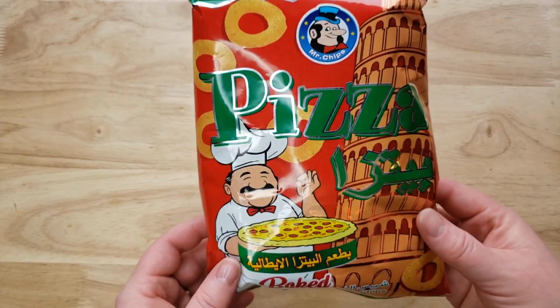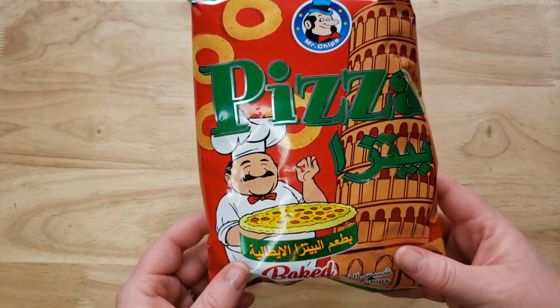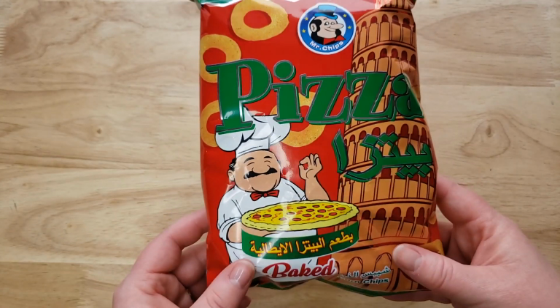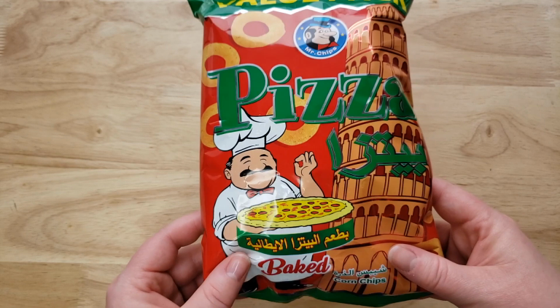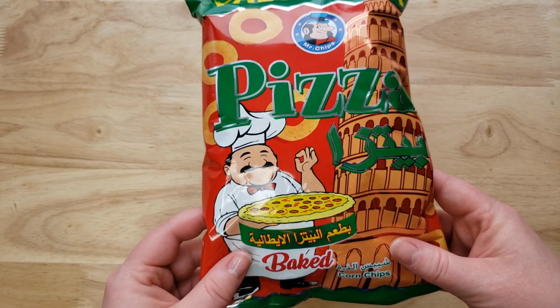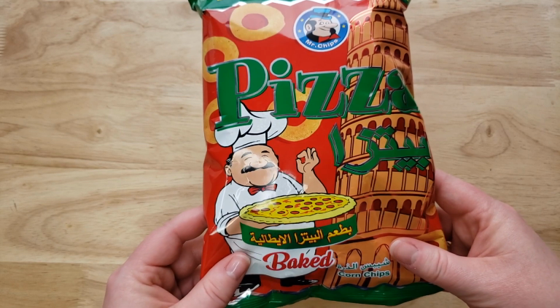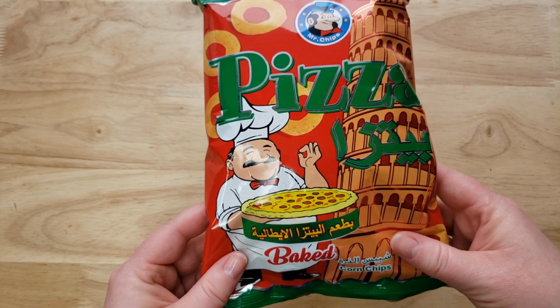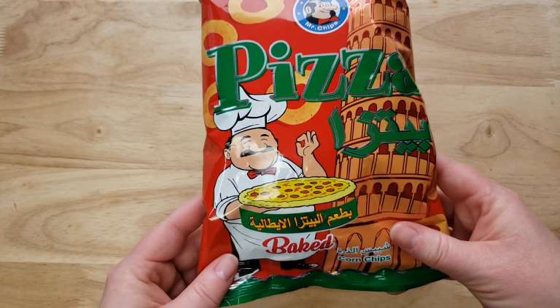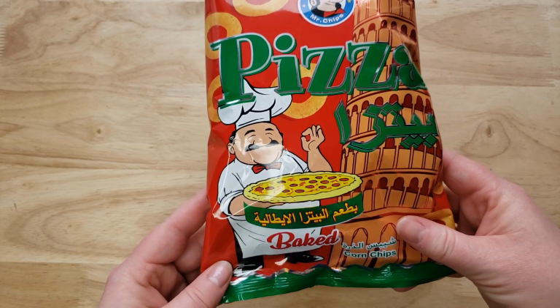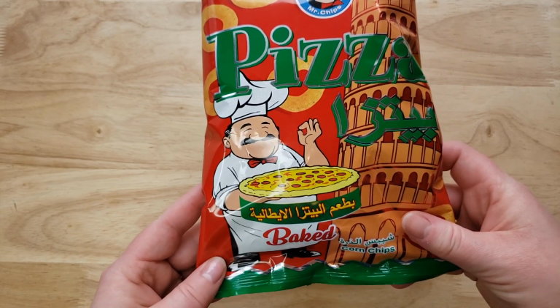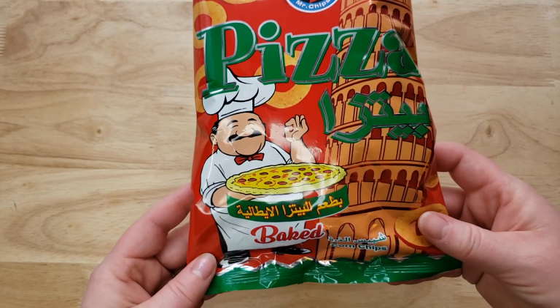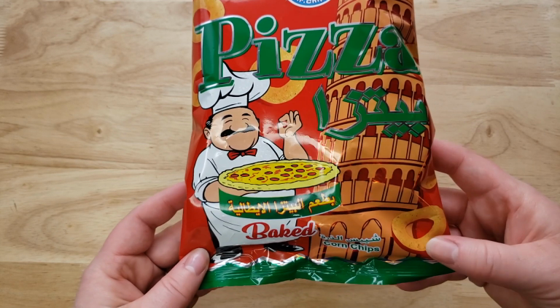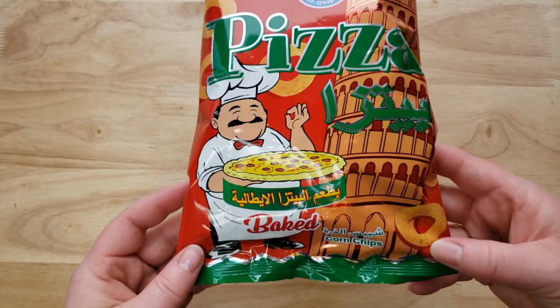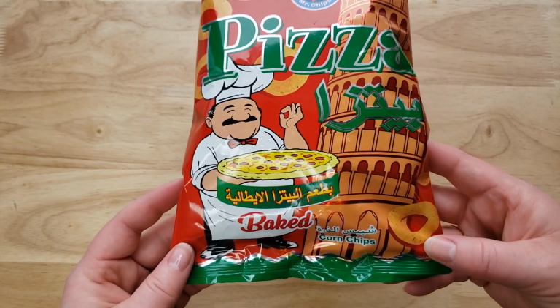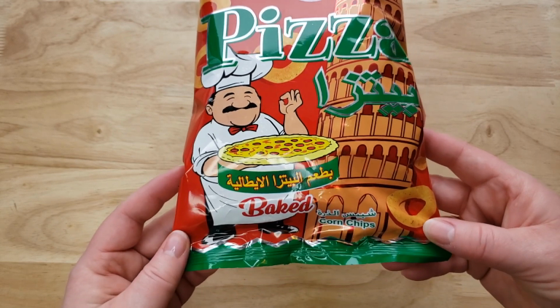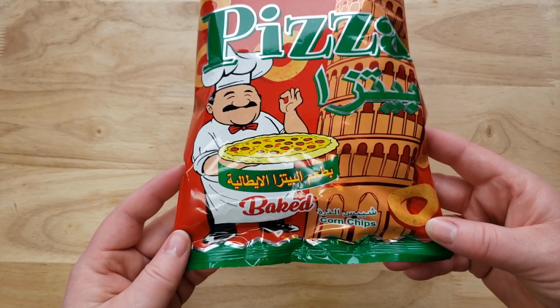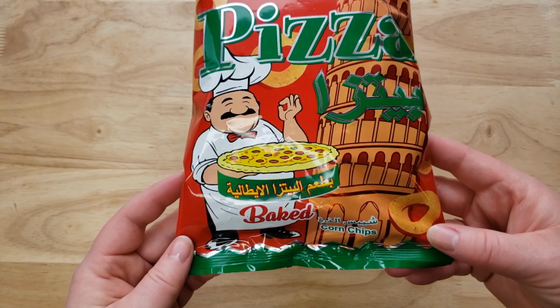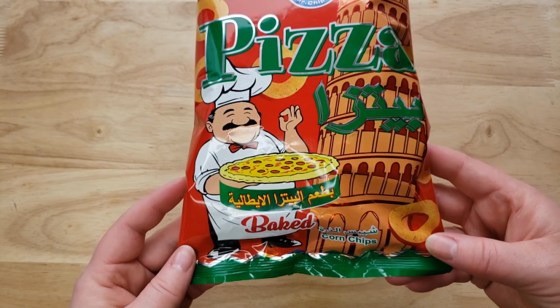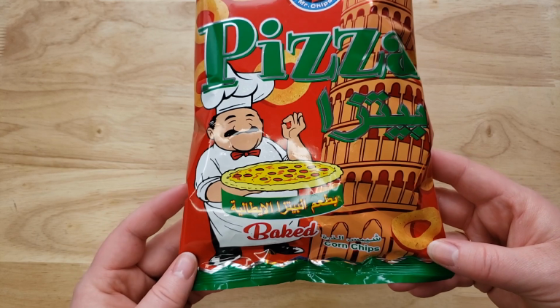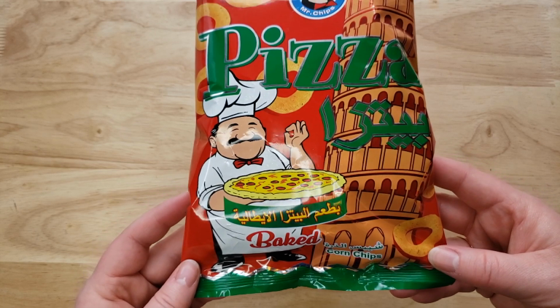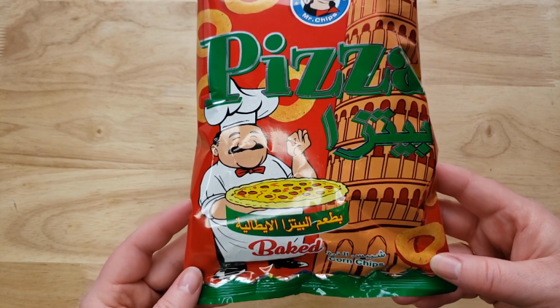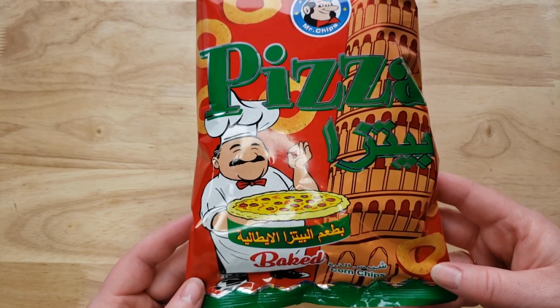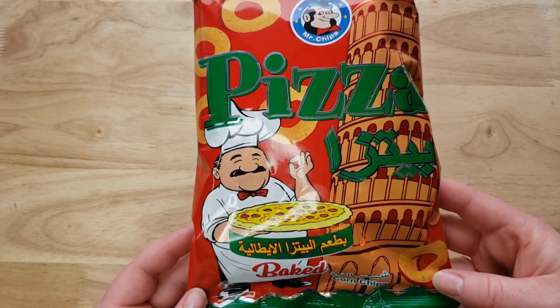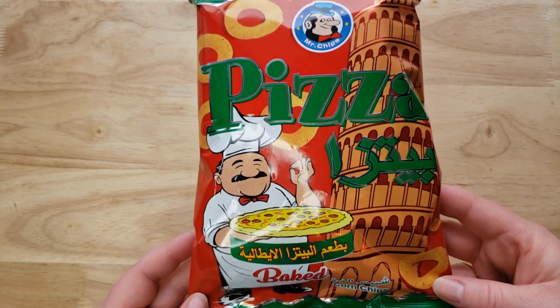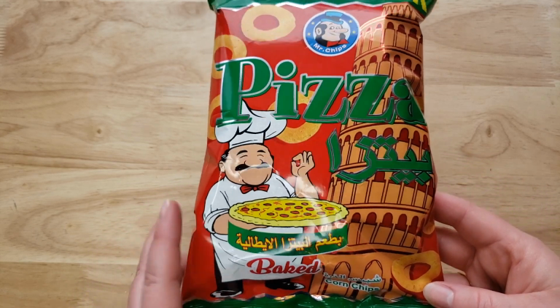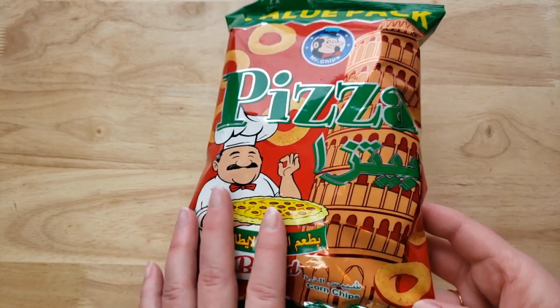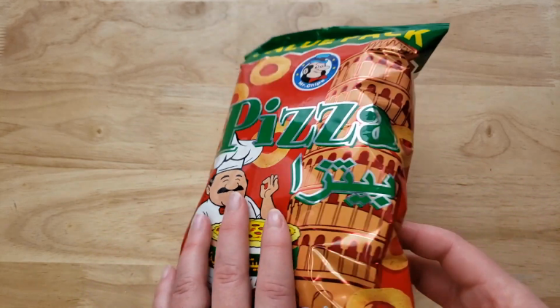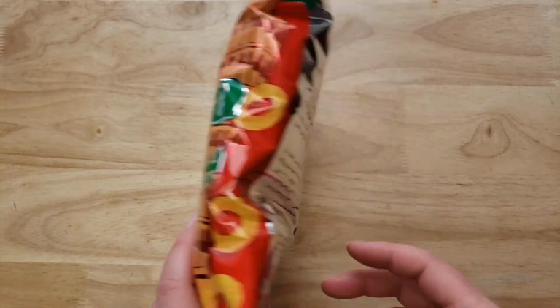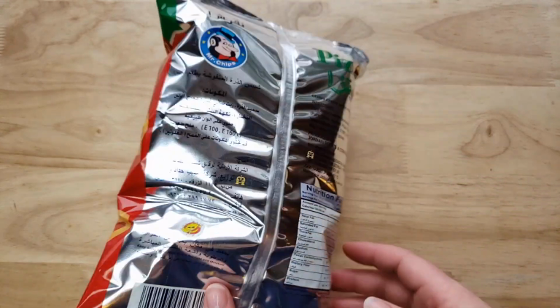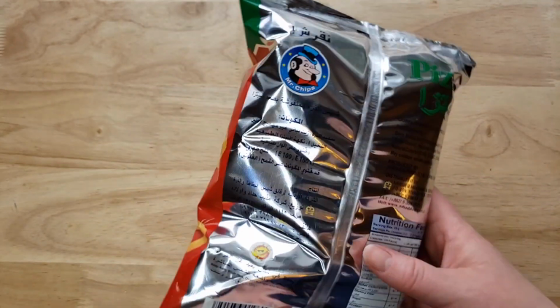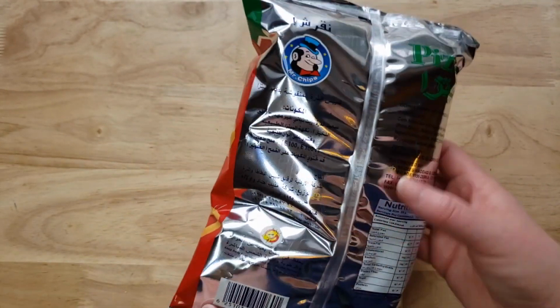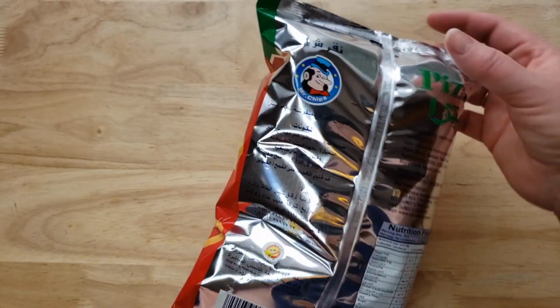So we tried one other thing from Mr. Chips. It was called Crocodiles. And that was also pizza, right? Yes, it was. Cheese pizza. So this one is just pizza.